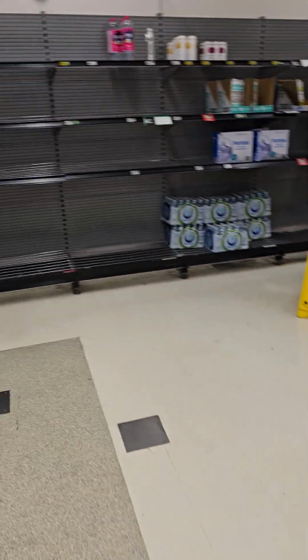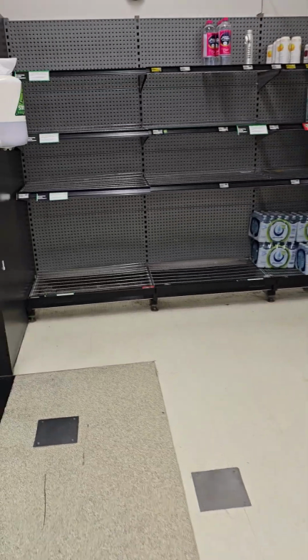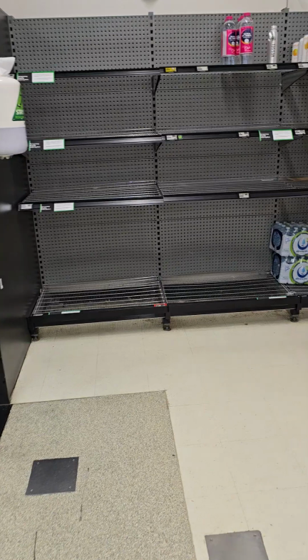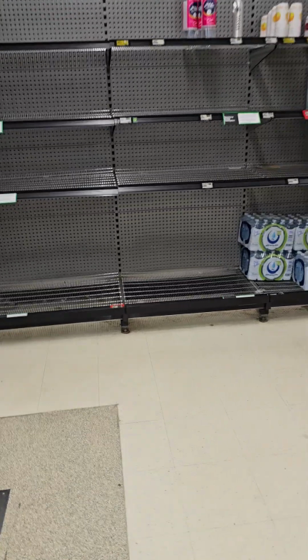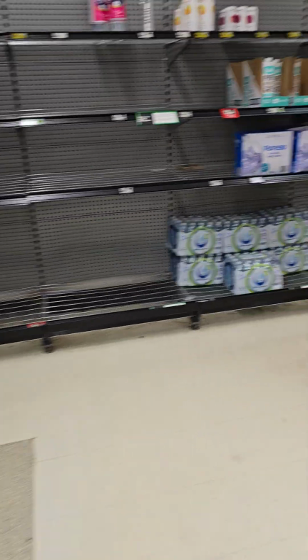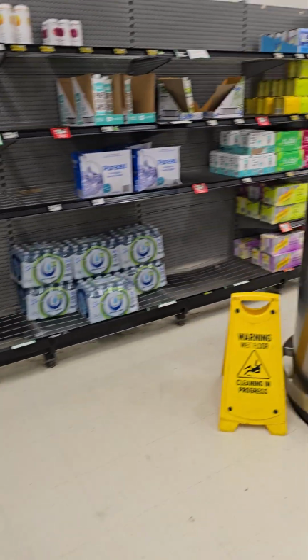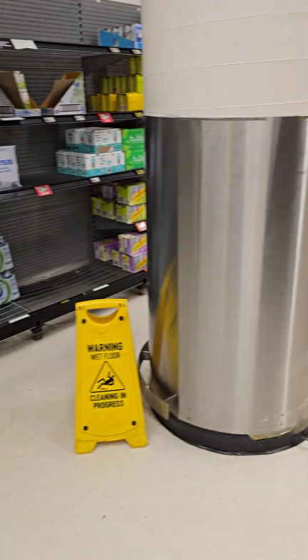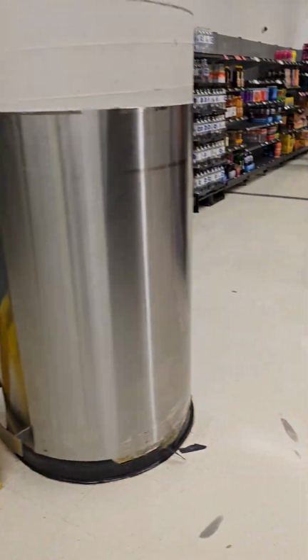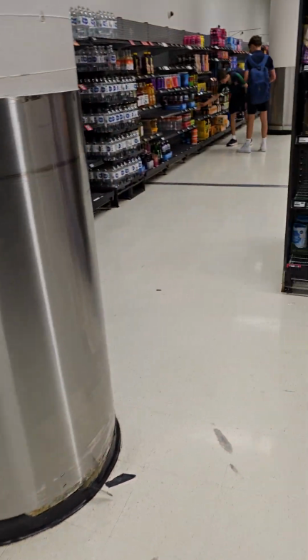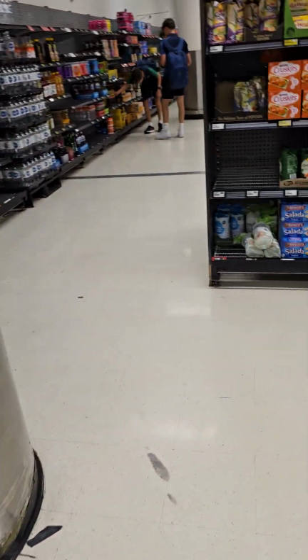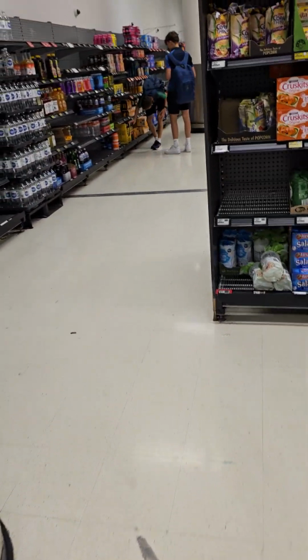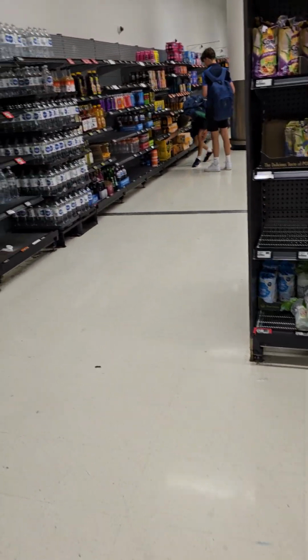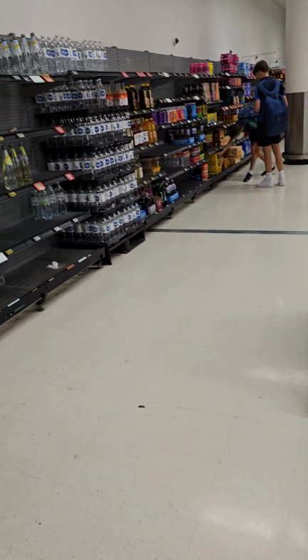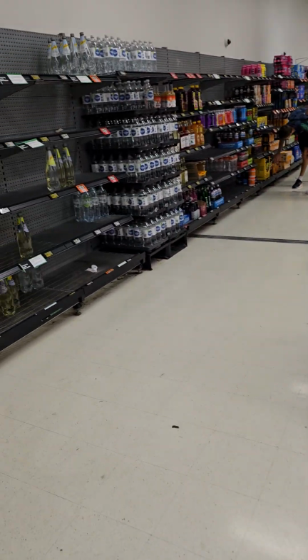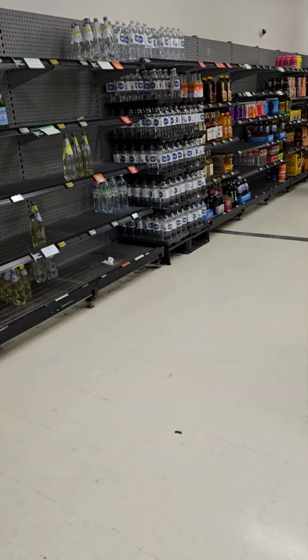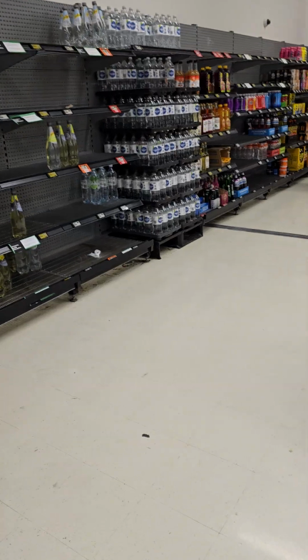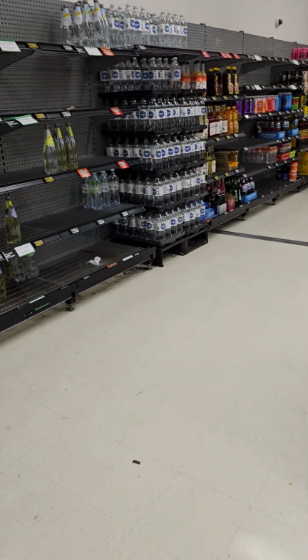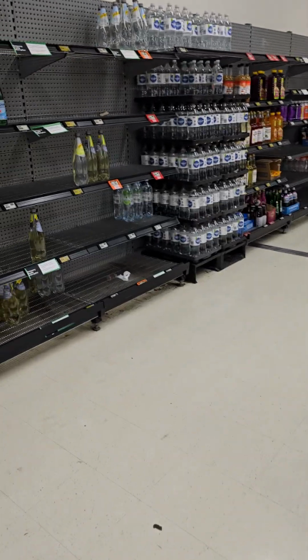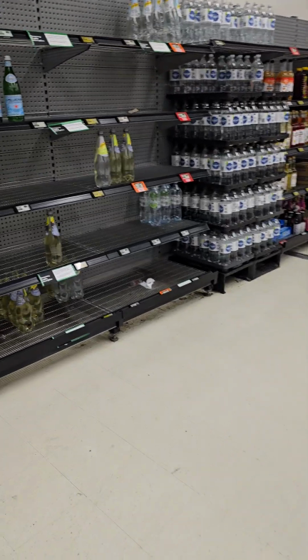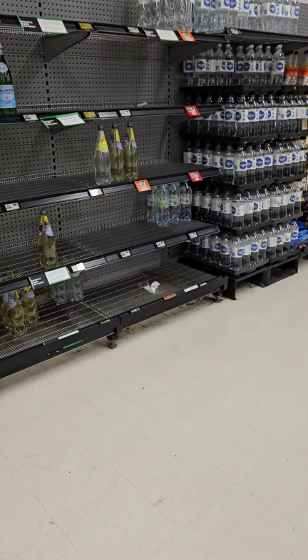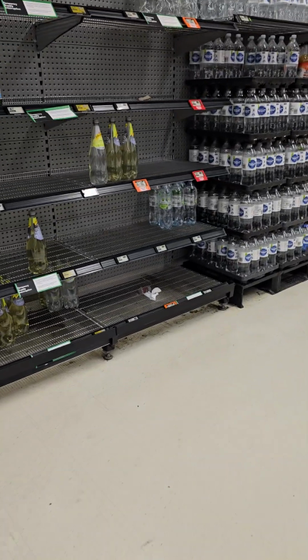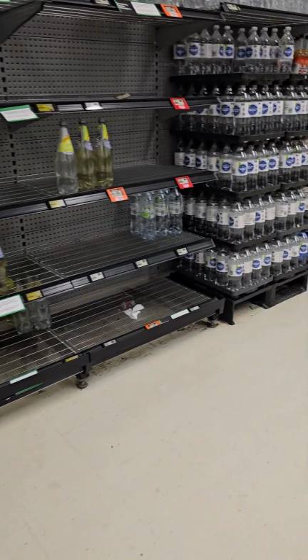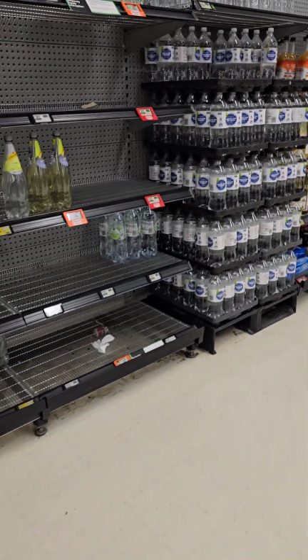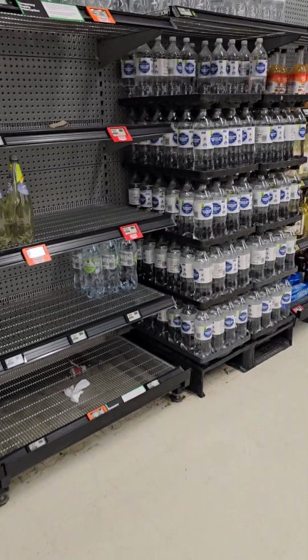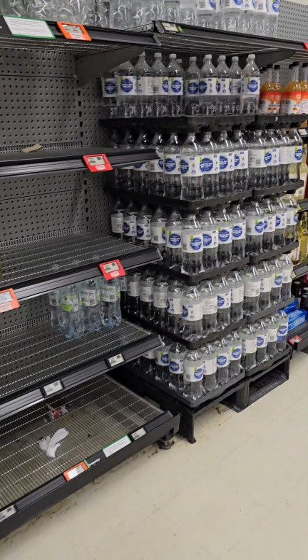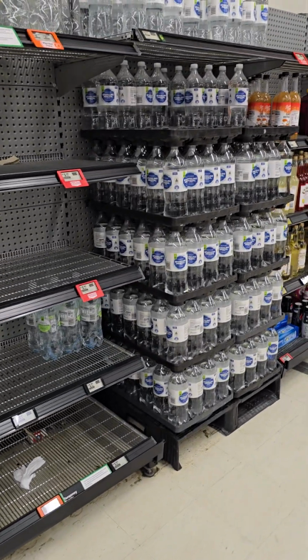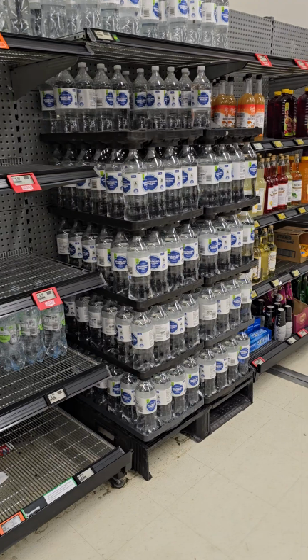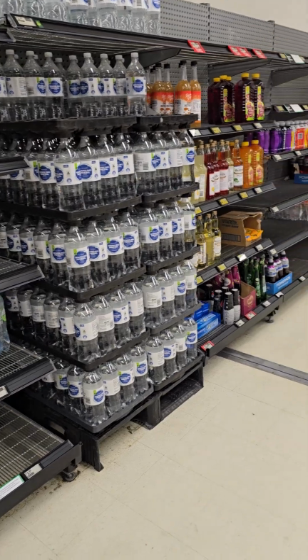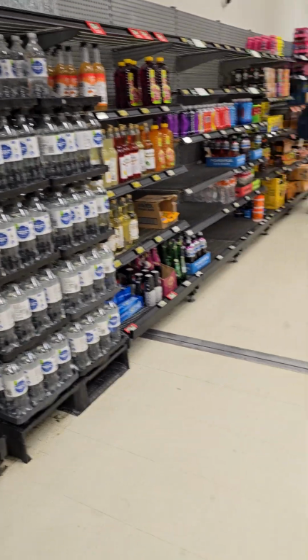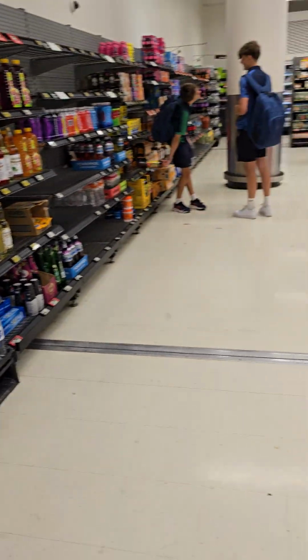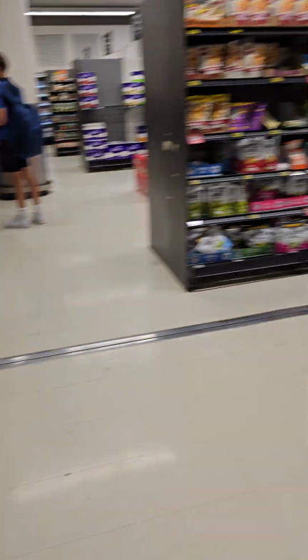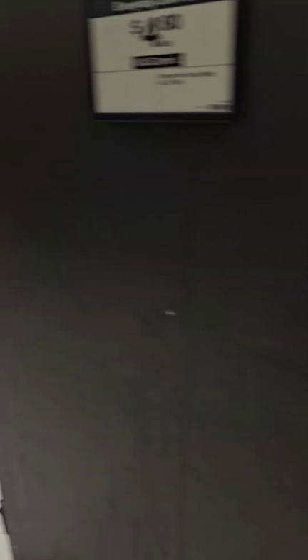The water situation hasn't changed obviously. This is now filled up with bottles of human water, but there are still empty shelves.